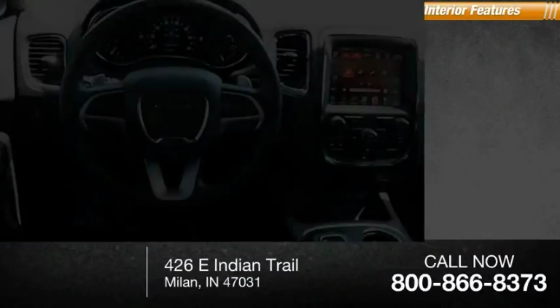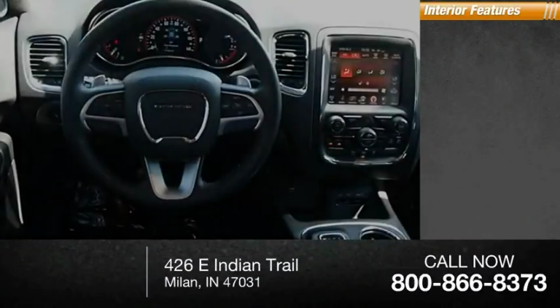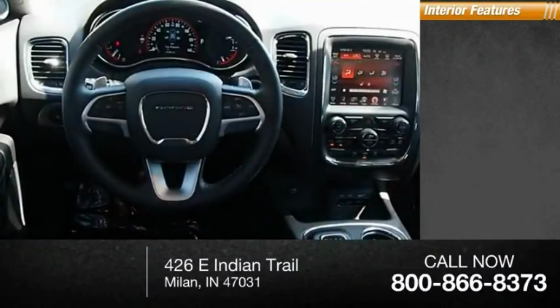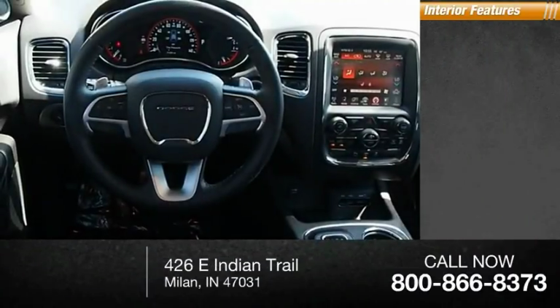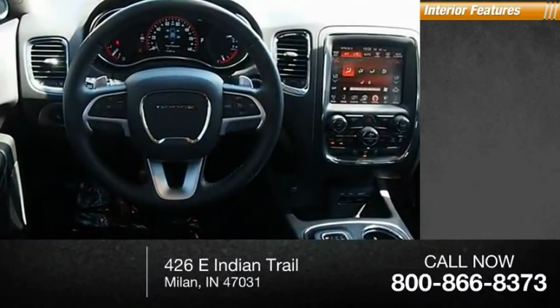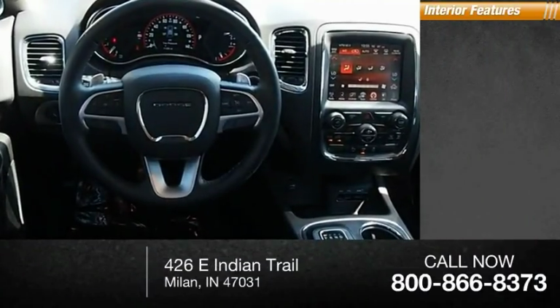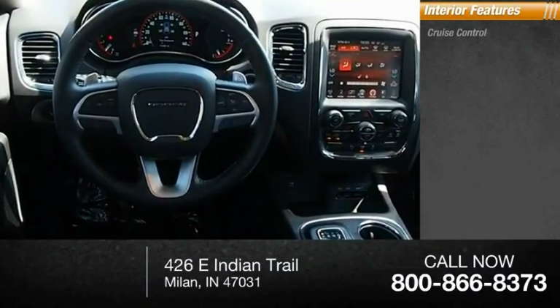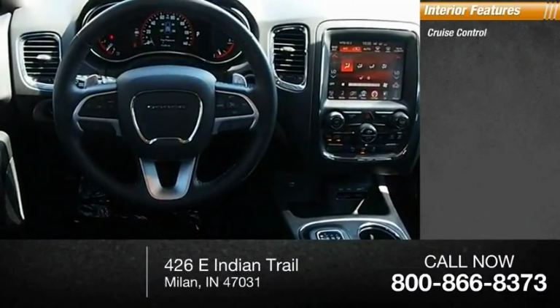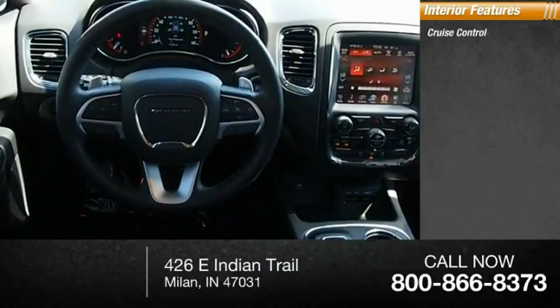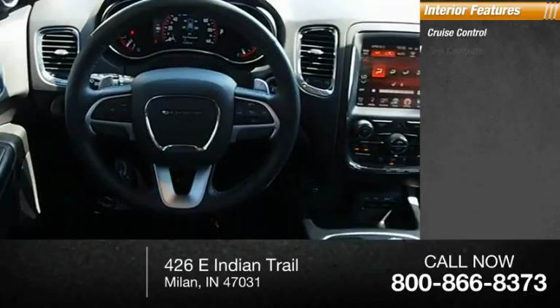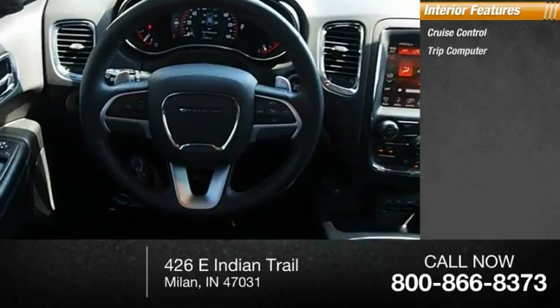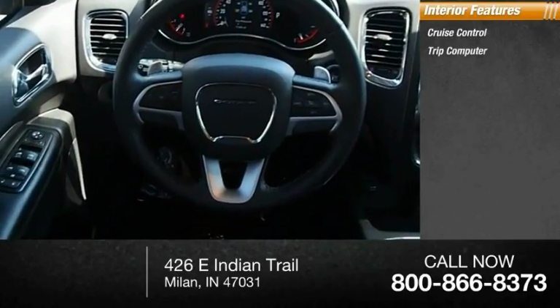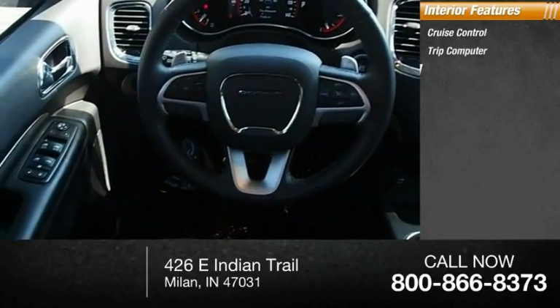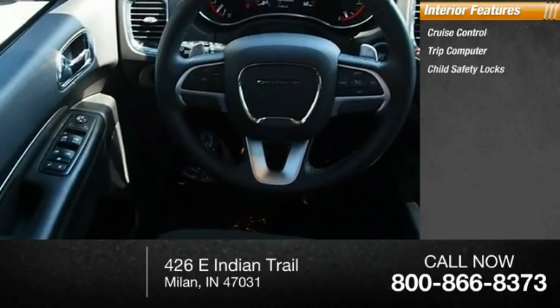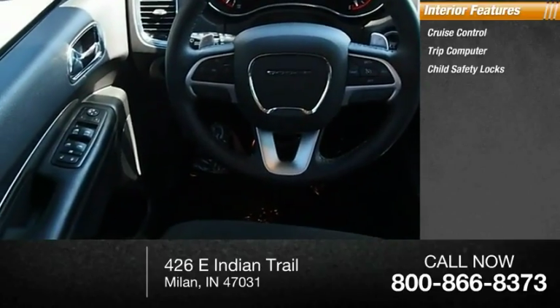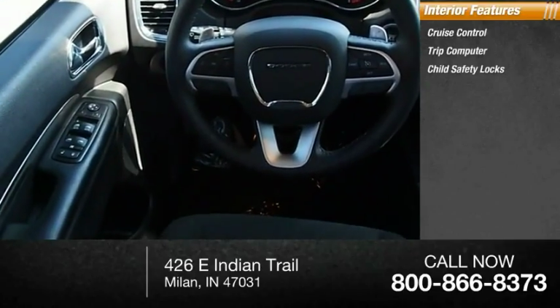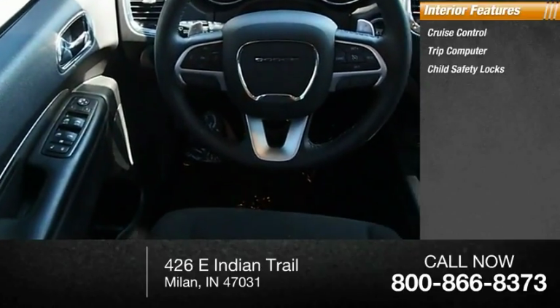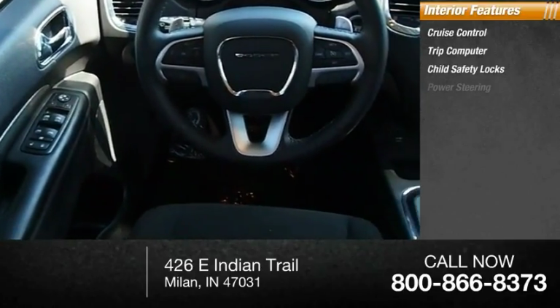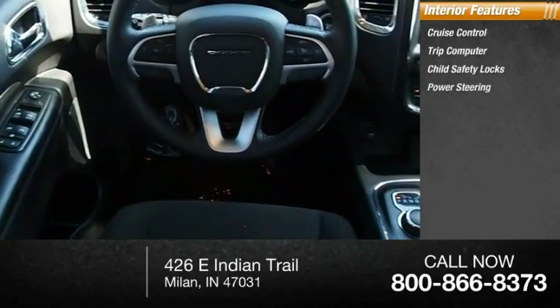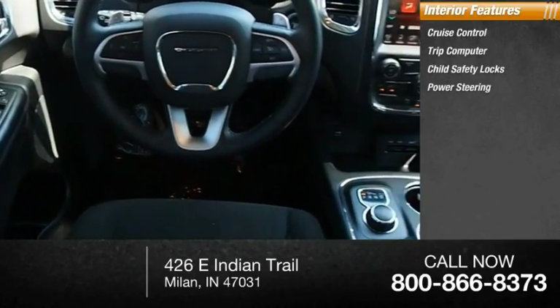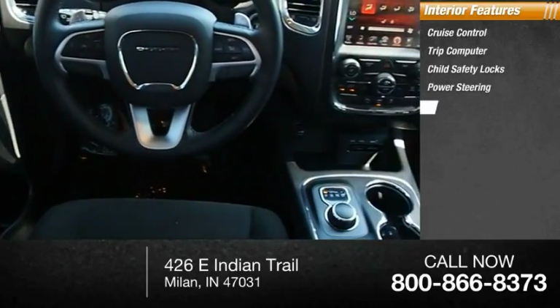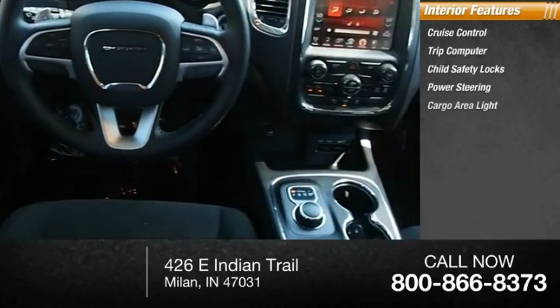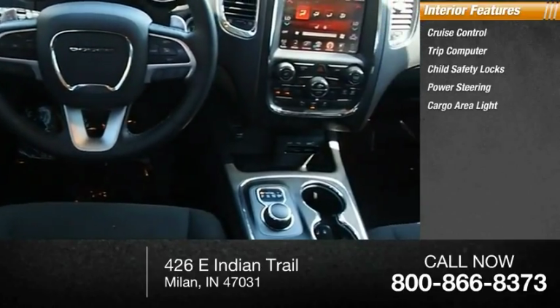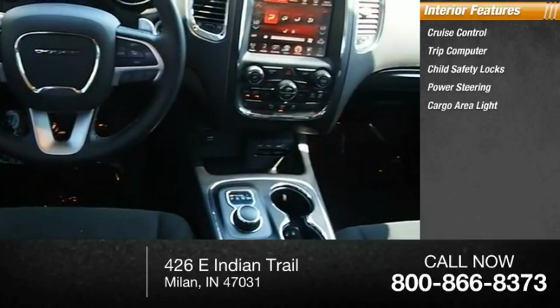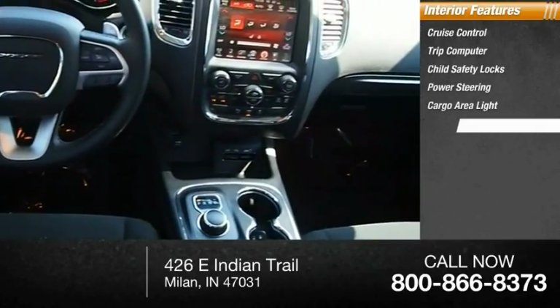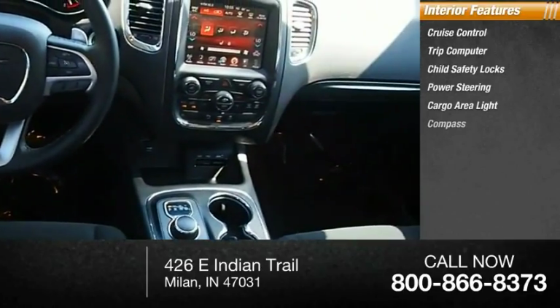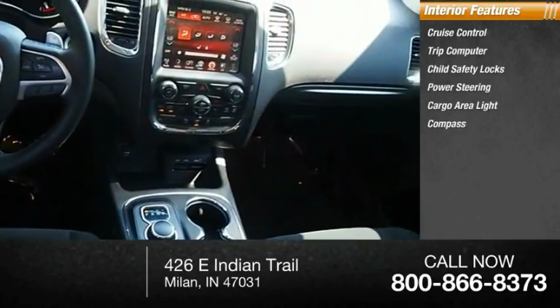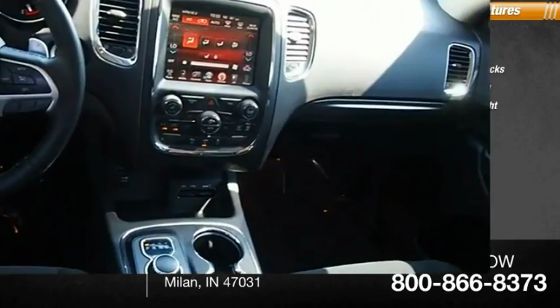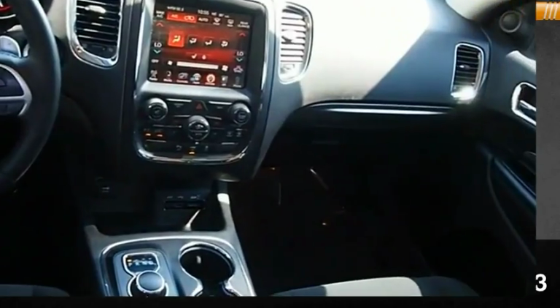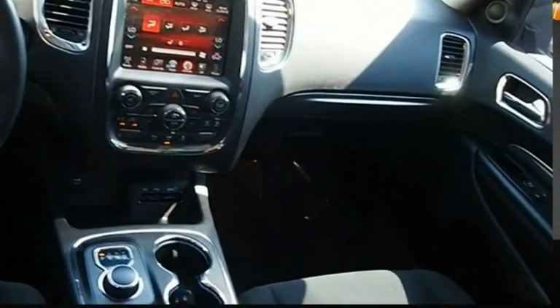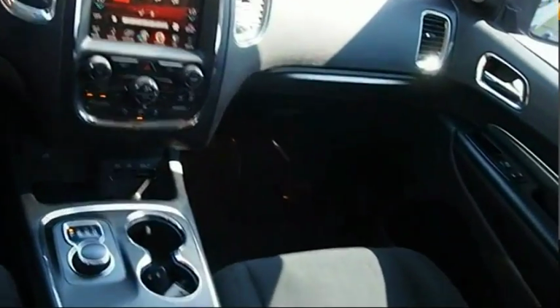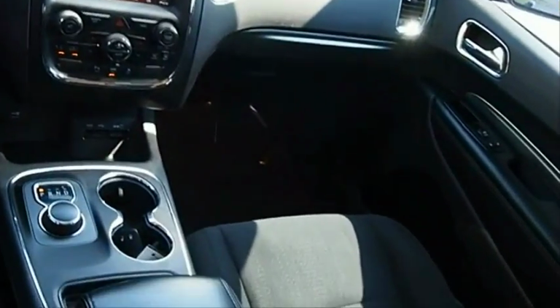Inside you'll find cruise control, trip computer, child safety locks, power steering, cargo area light, compass. Come see the car for yourself.